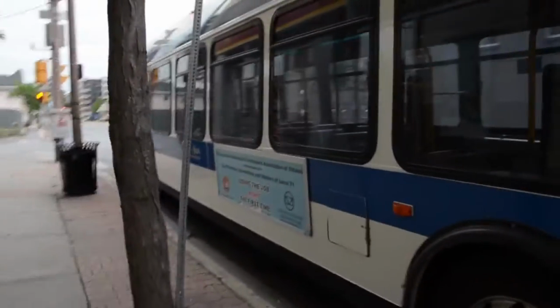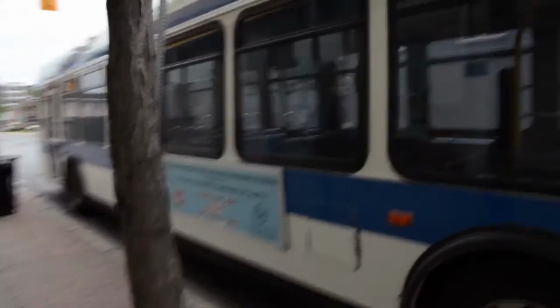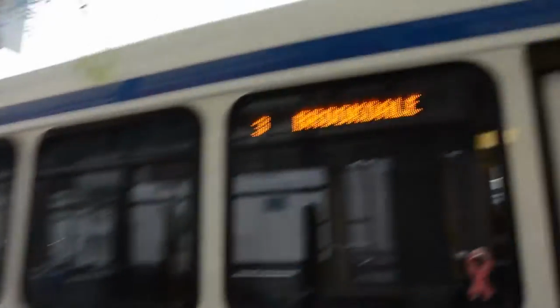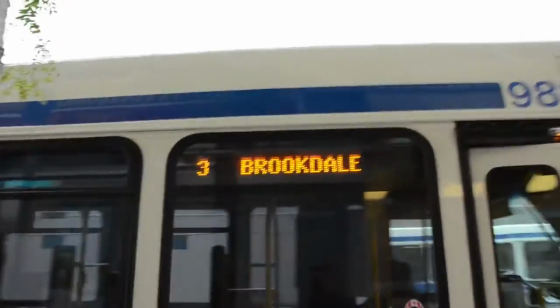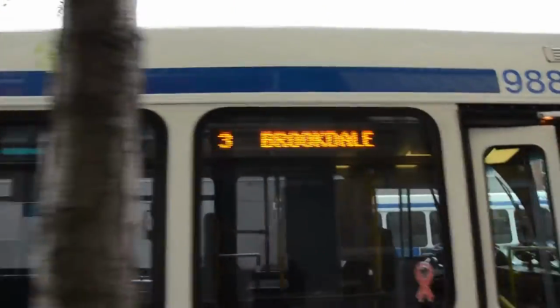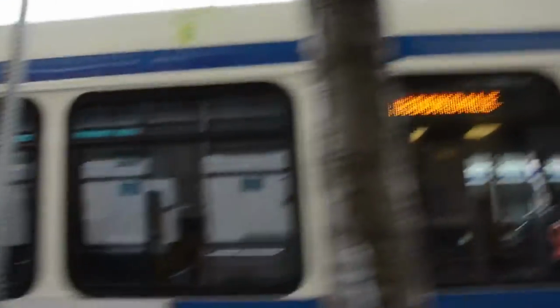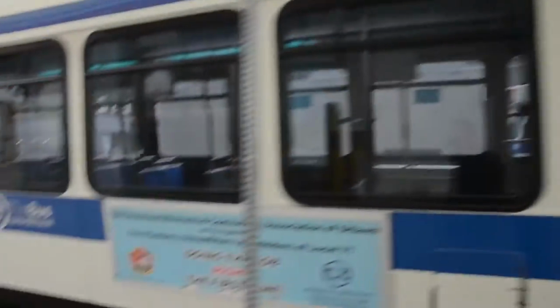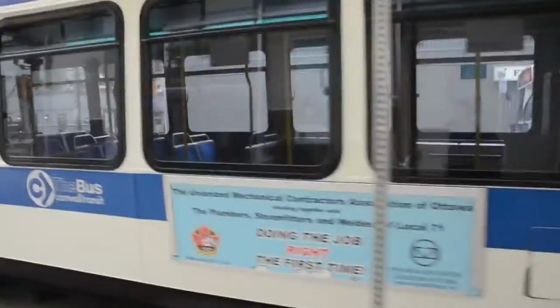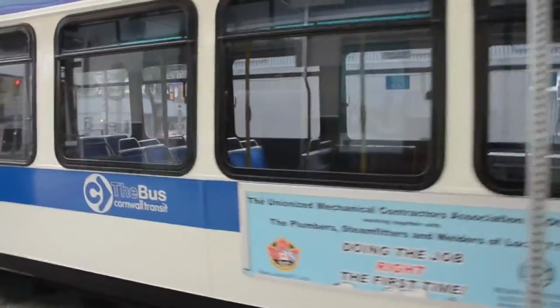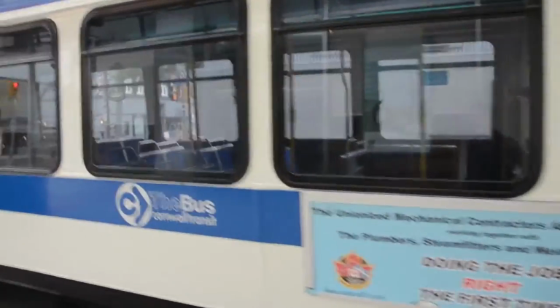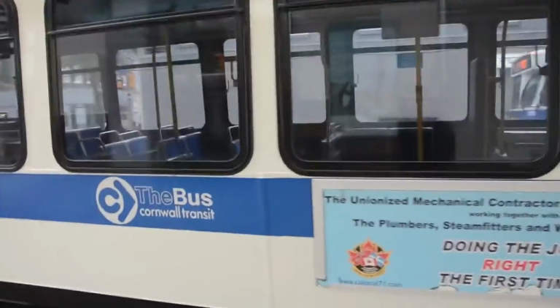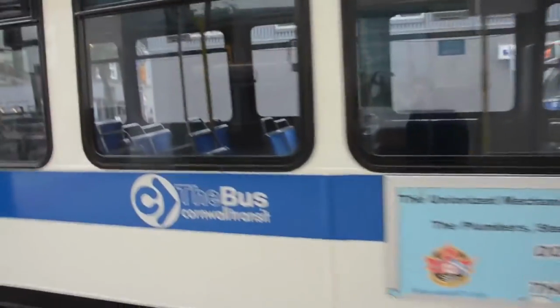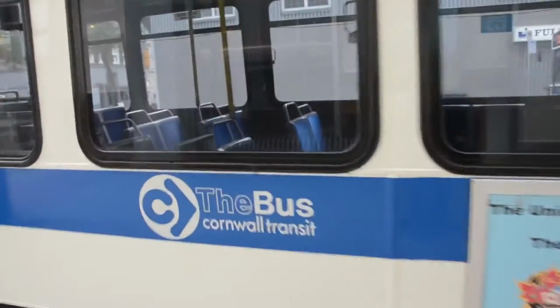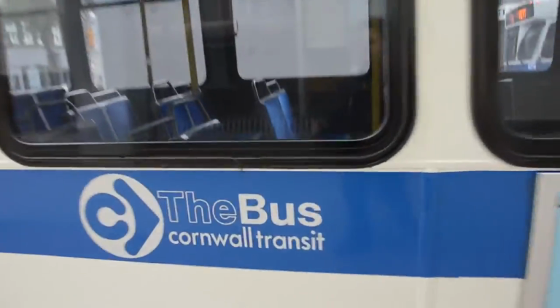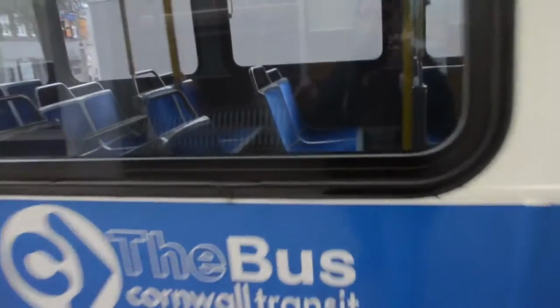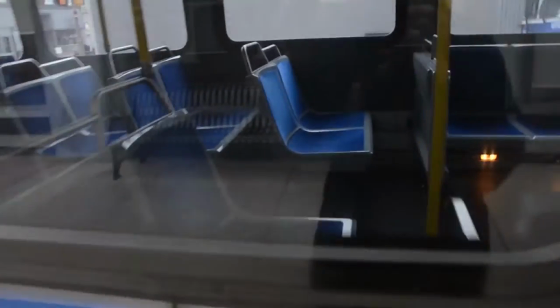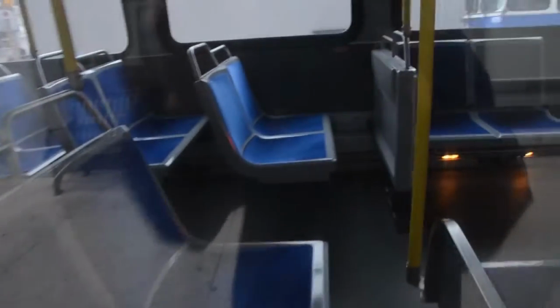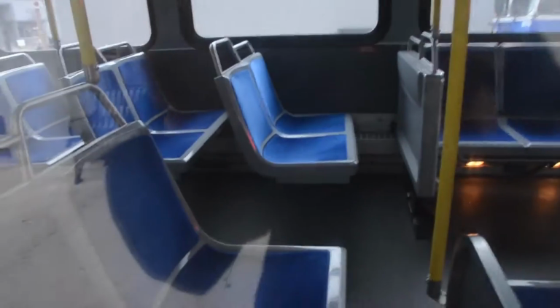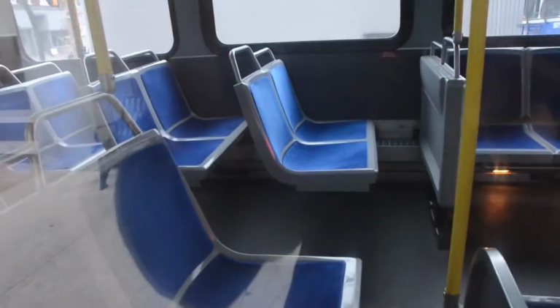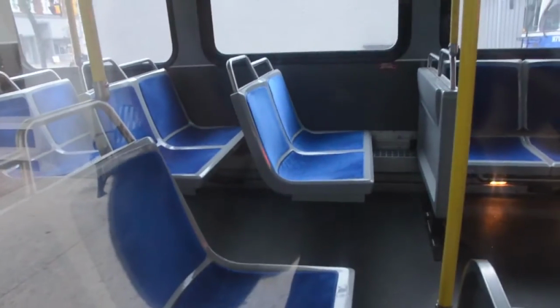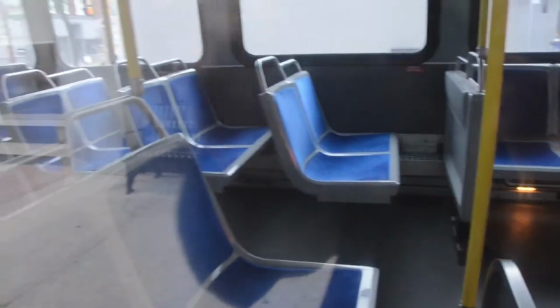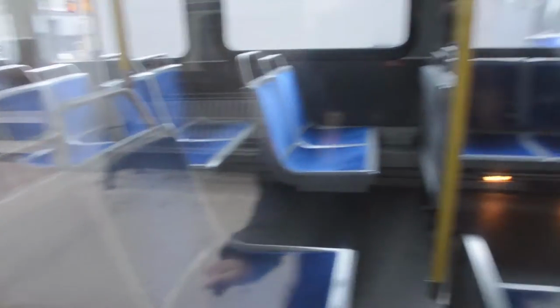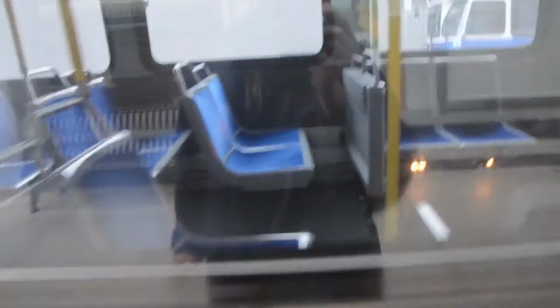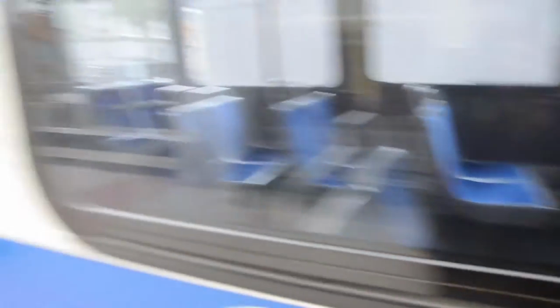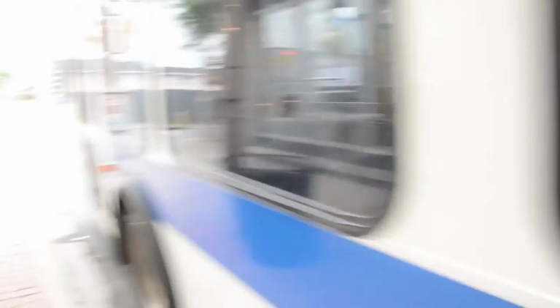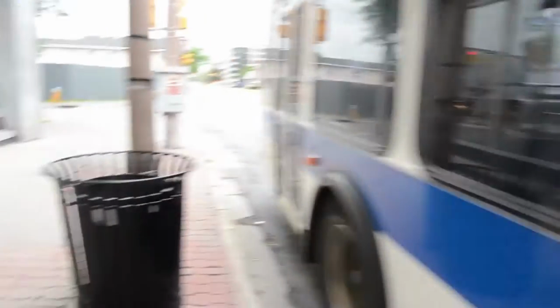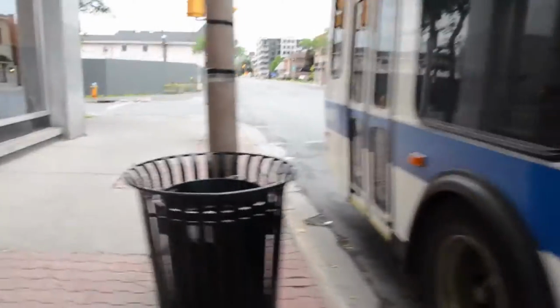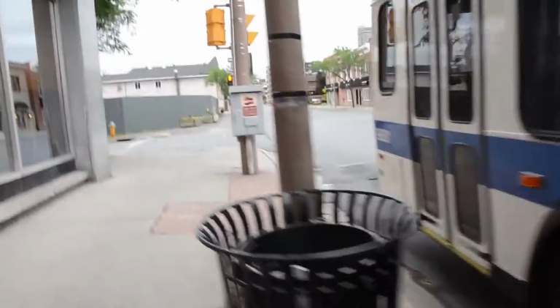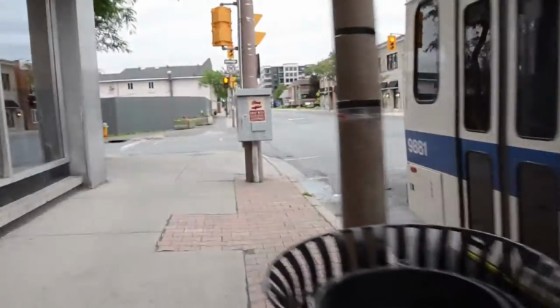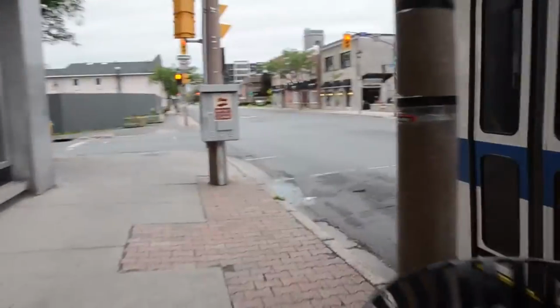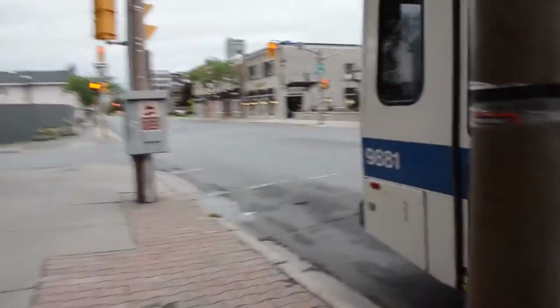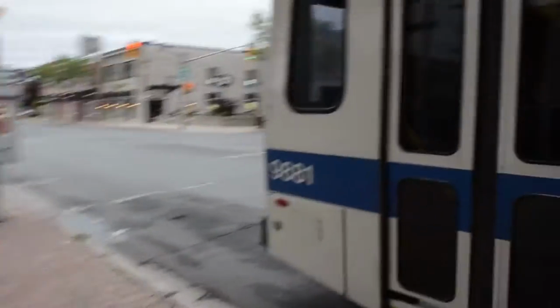The 3 Brookdale. This one's seating arrangement is different than the other one. The seats are sort of akin — kind of look like classic seats from Montreal — only they're grey and the padding is like fabric instead of vinyl.